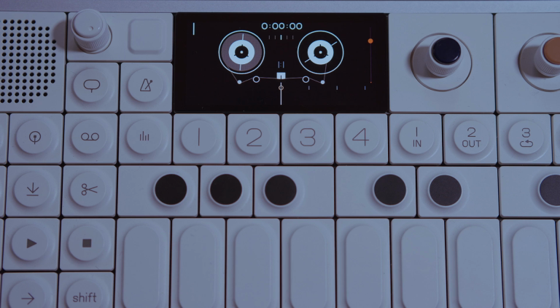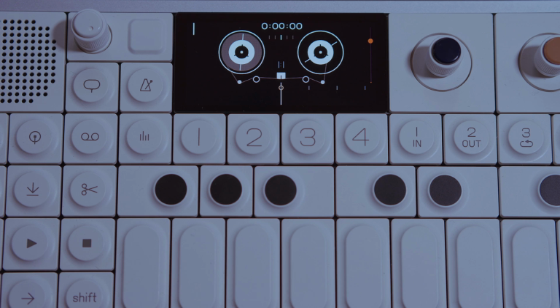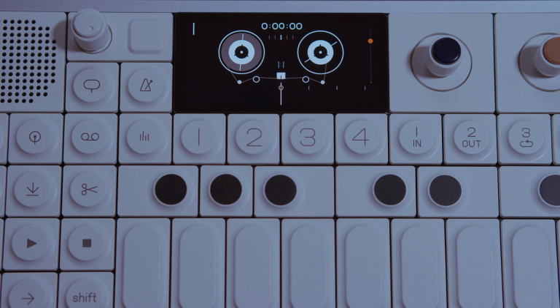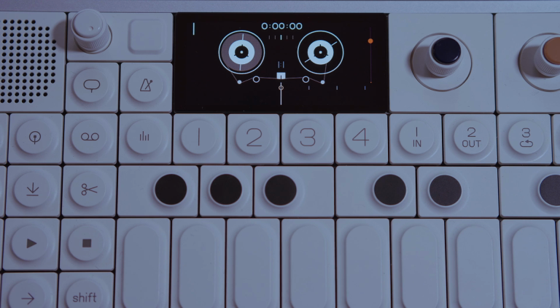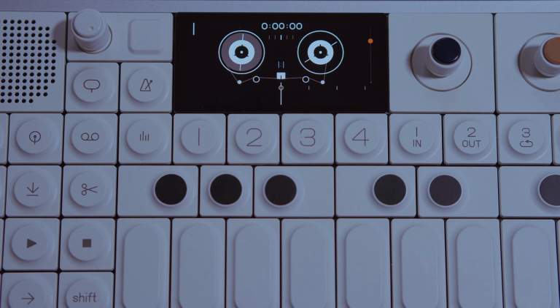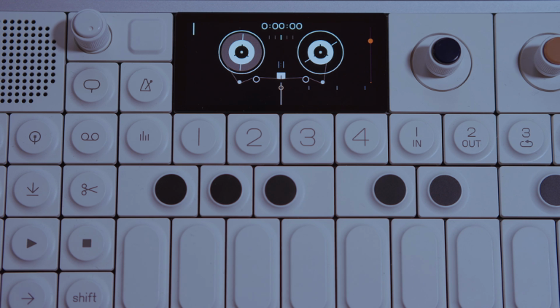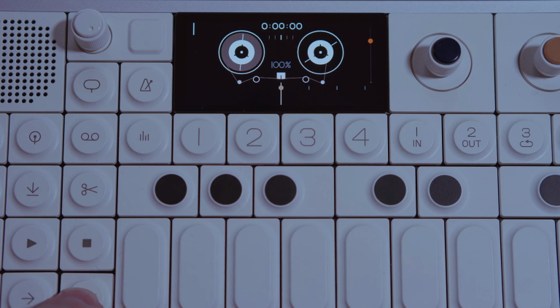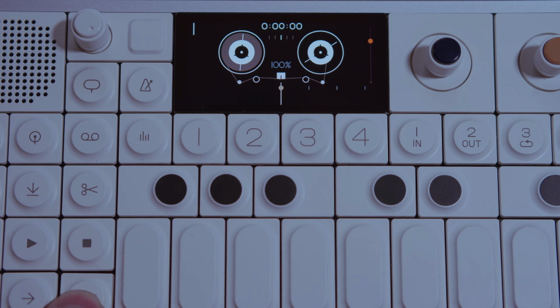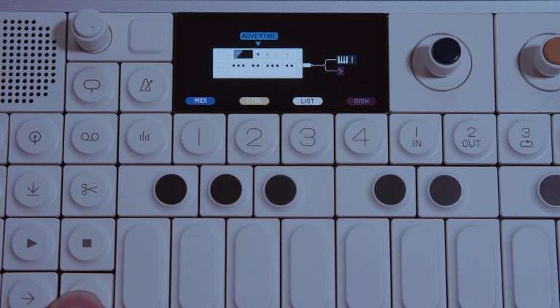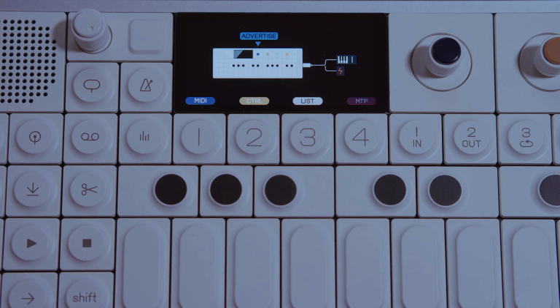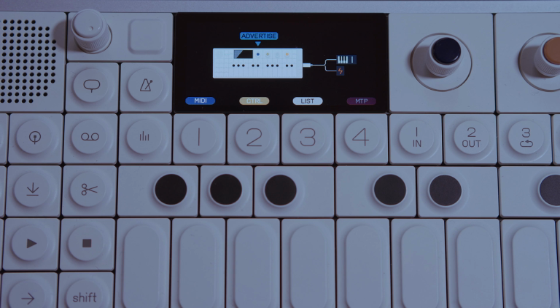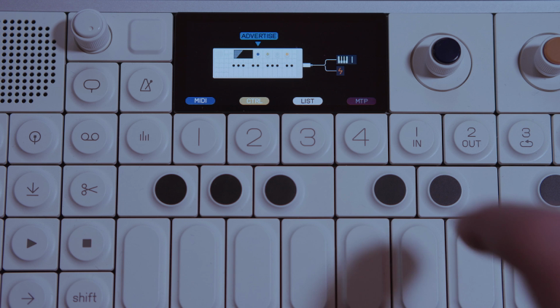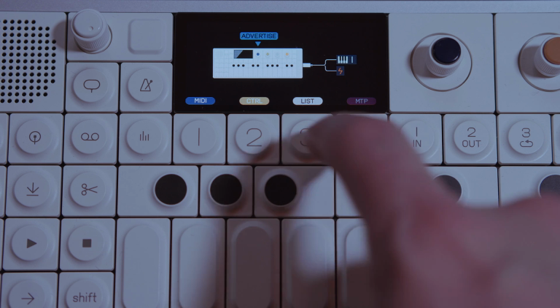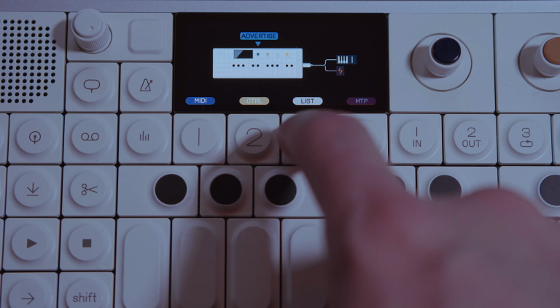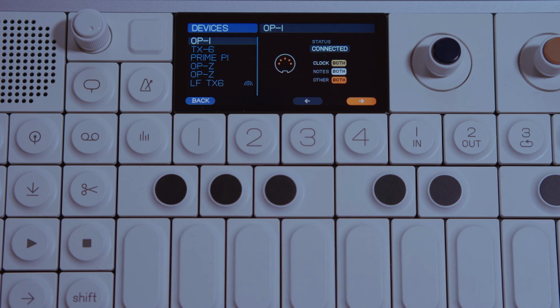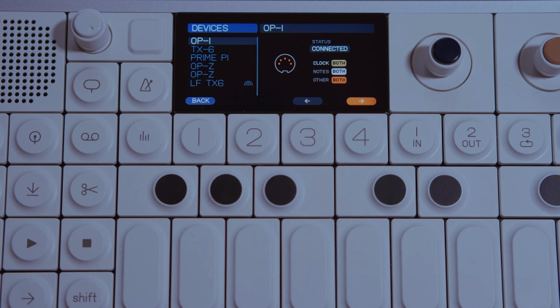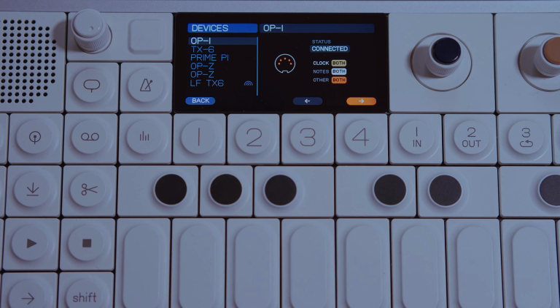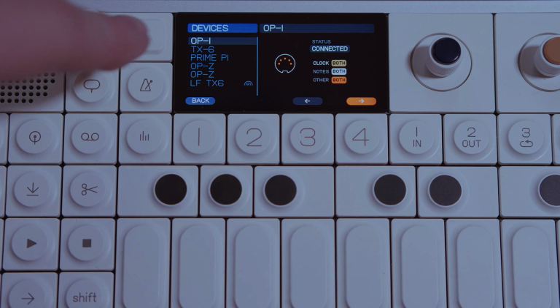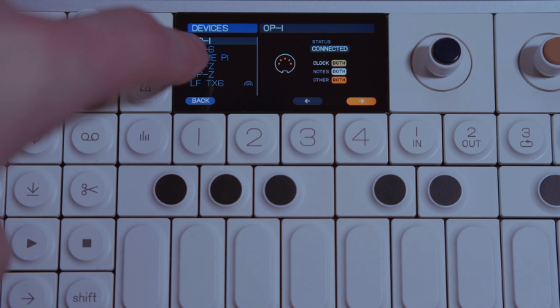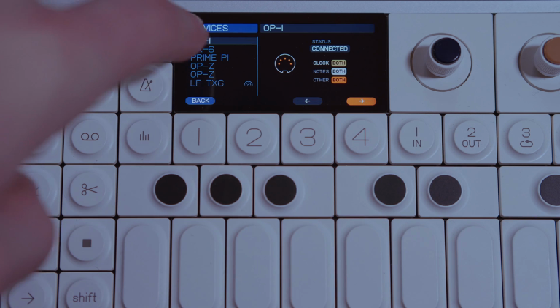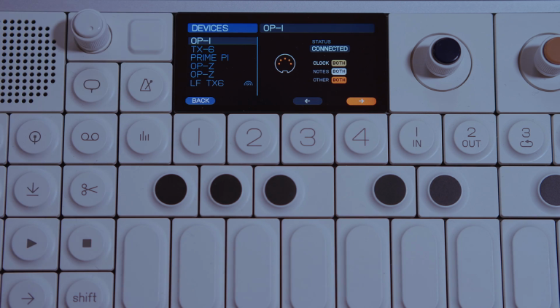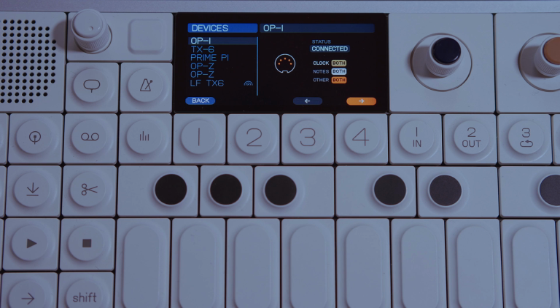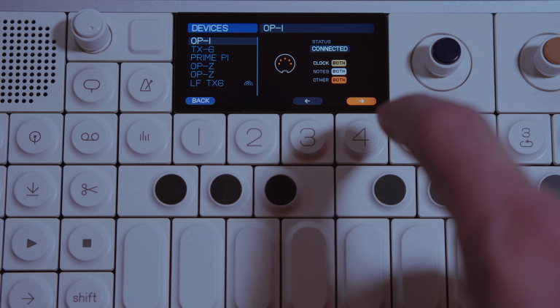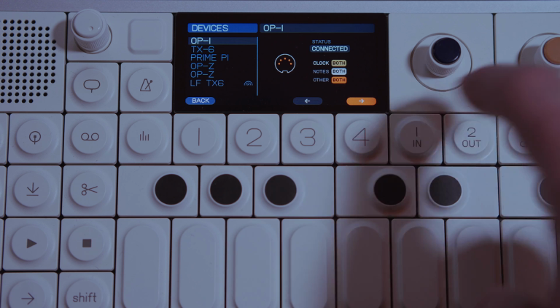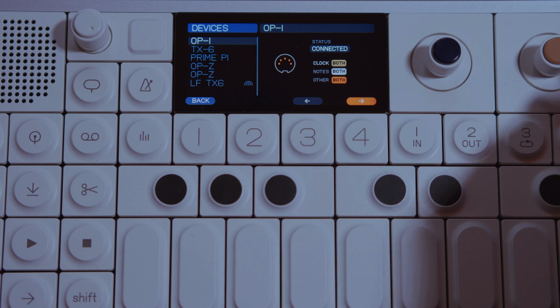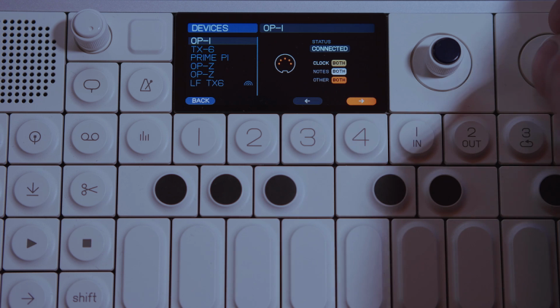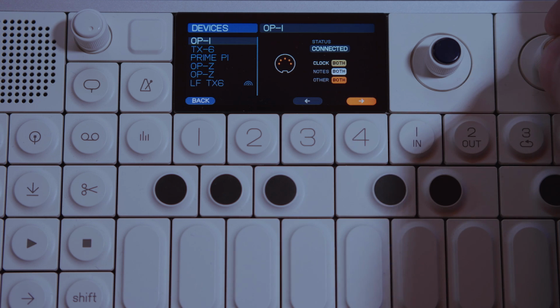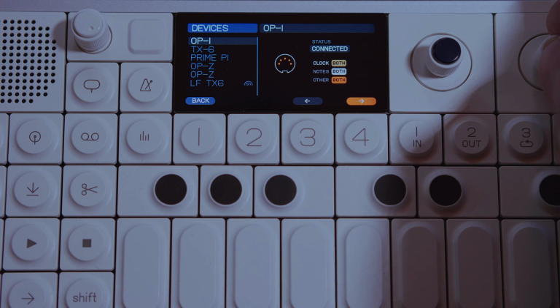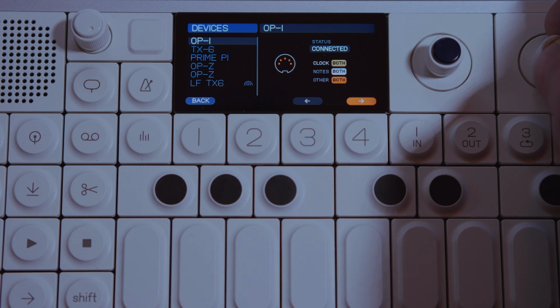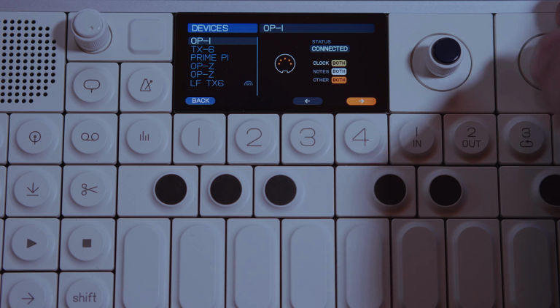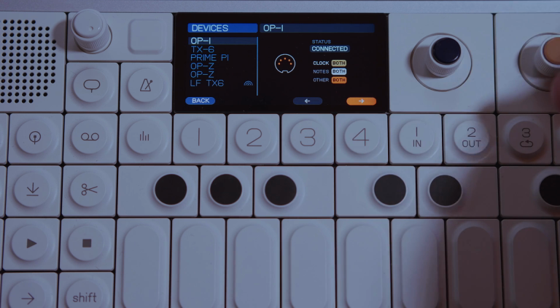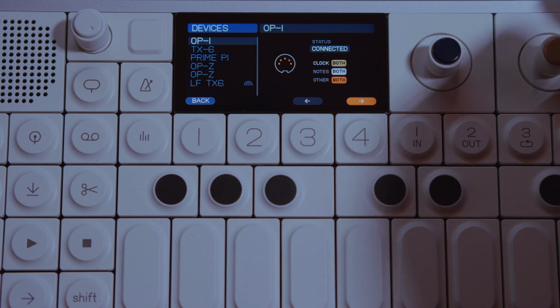If for some reason your OG1 isn't syncing, press Shift + Comm on the OP1 Field. Hit List. Make sure the OP1 is selected in Devices. On the right-hand side, make sure Clock is set to Outgoing or Both, which means Incoming and Outgoing.